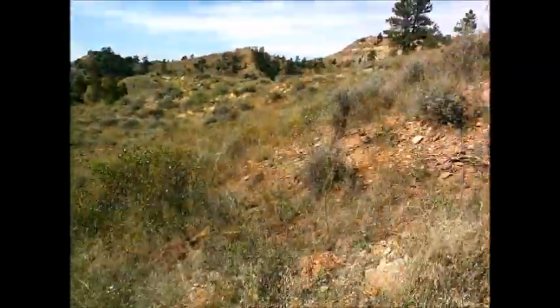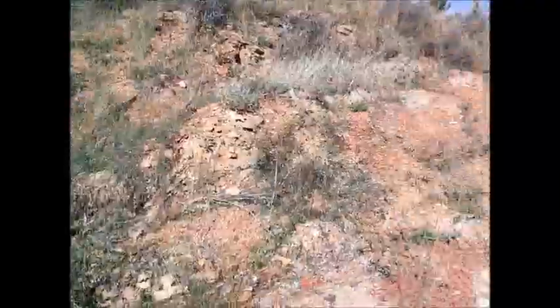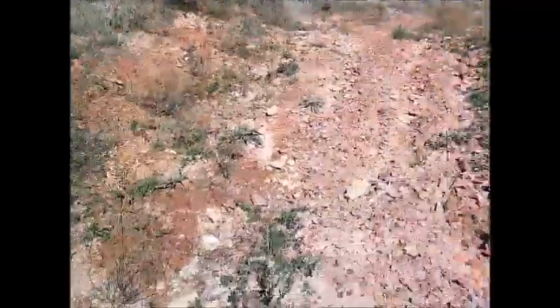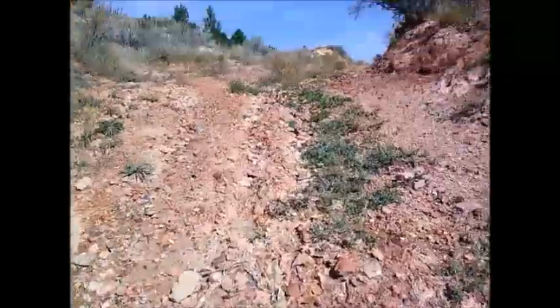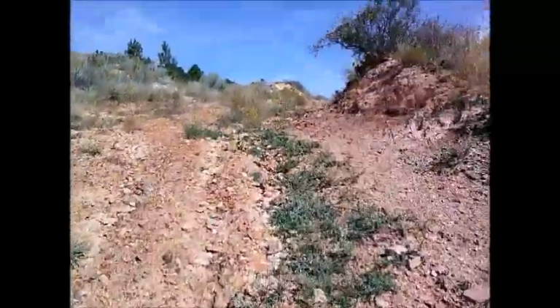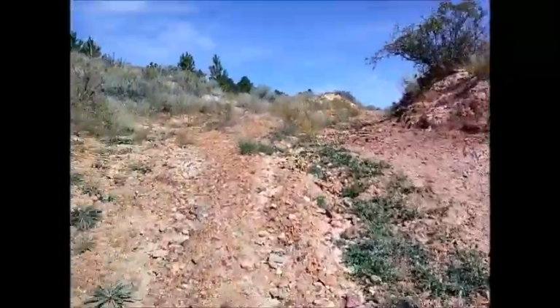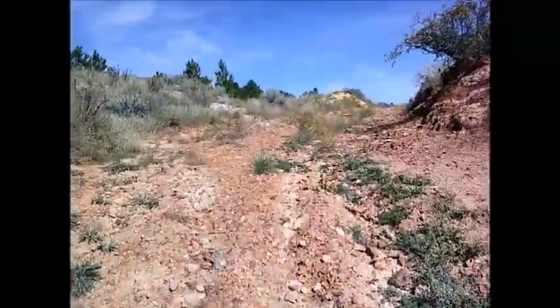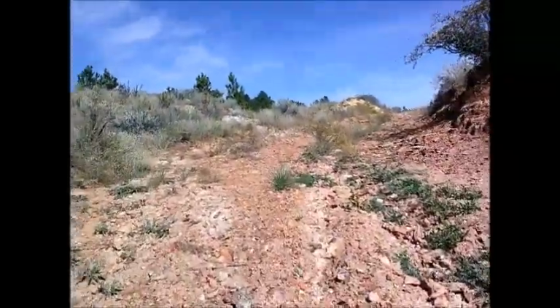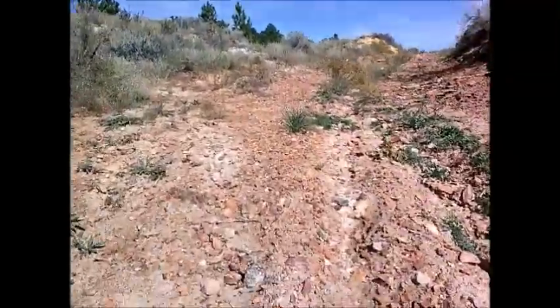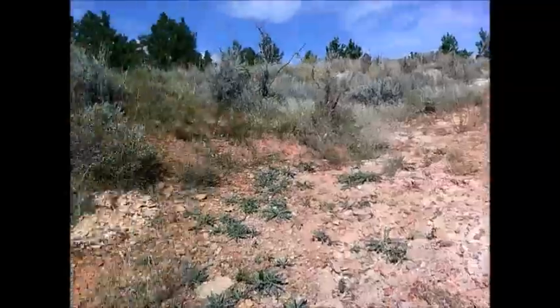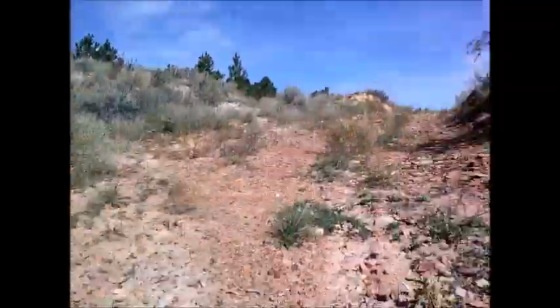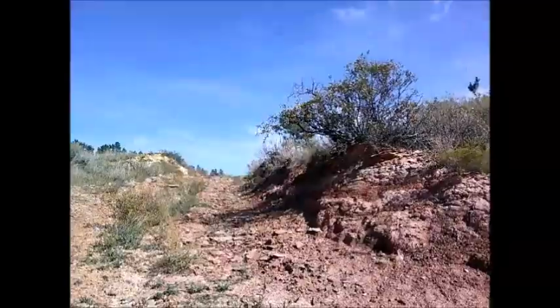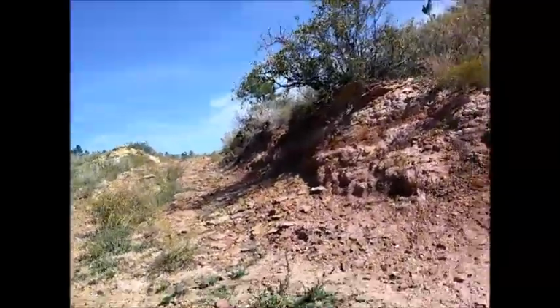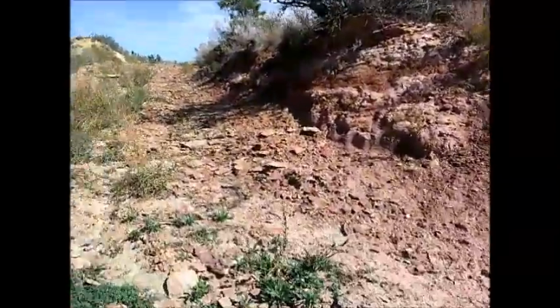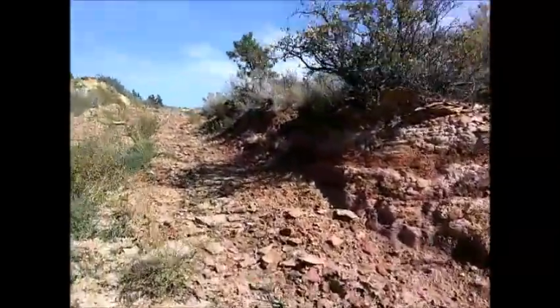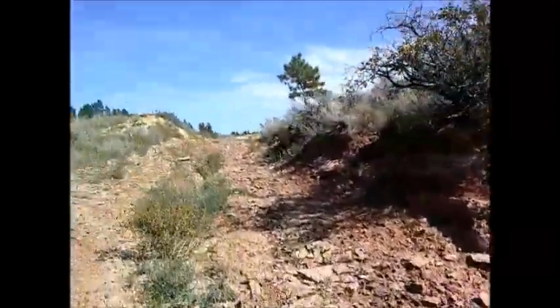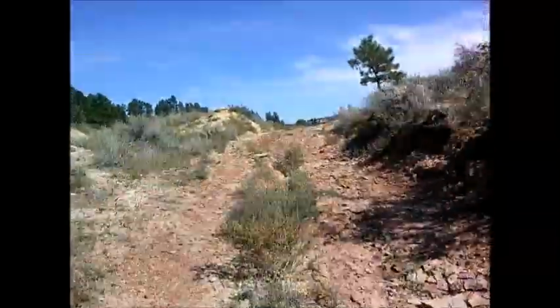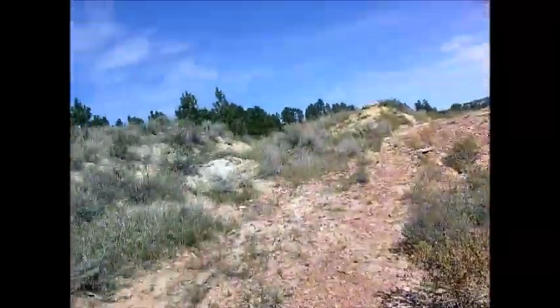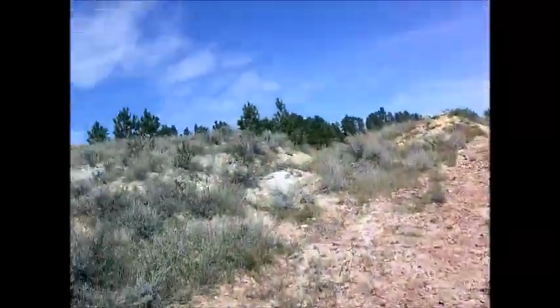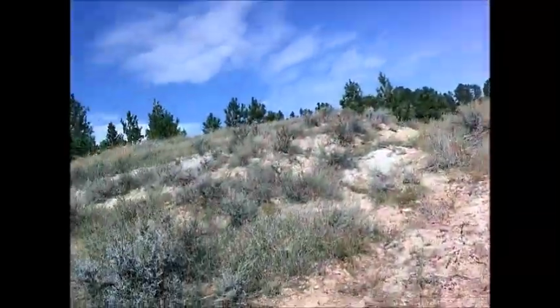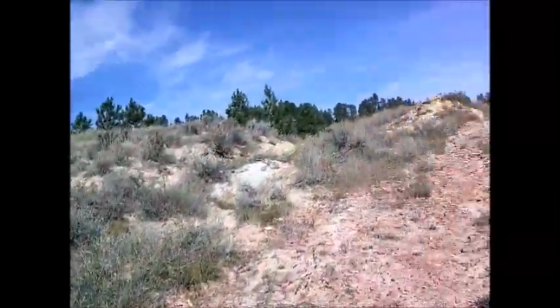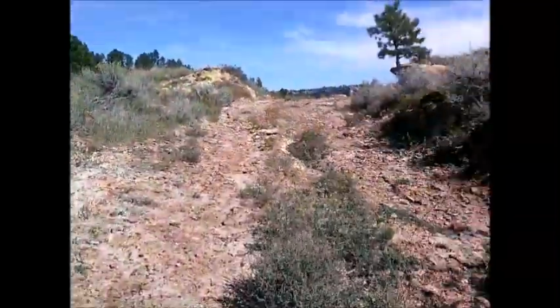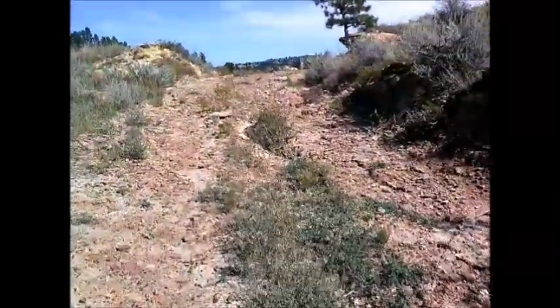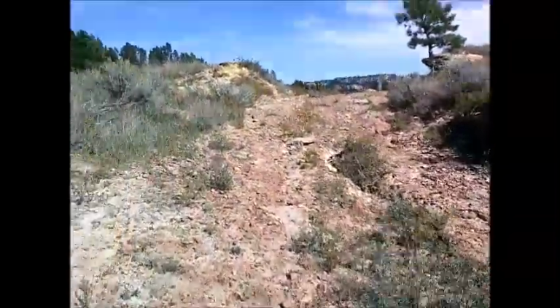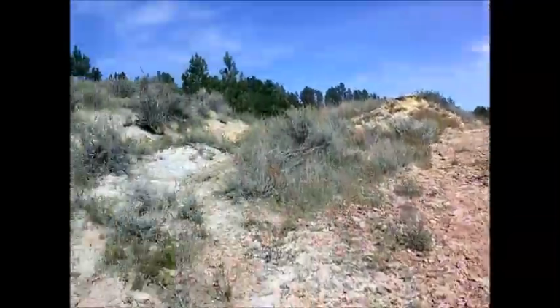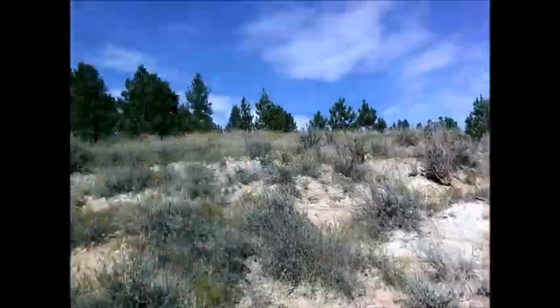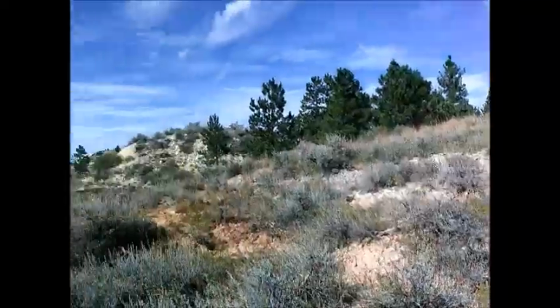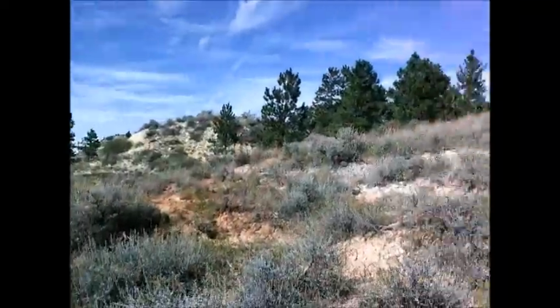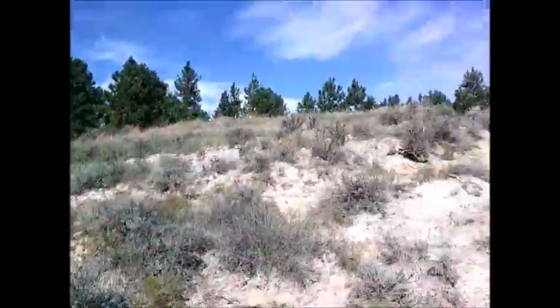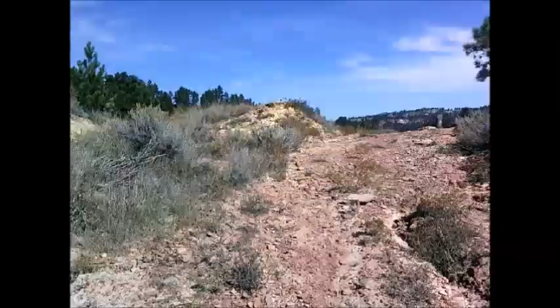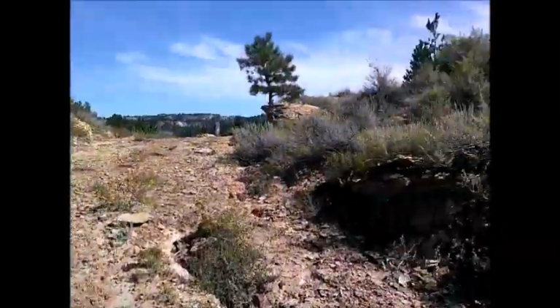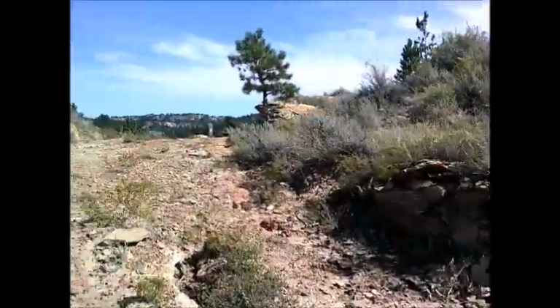I remember being up here. It's very warm — I'm sweating my balls off at this point. Deer flies. Alright, it's not just one ridge.